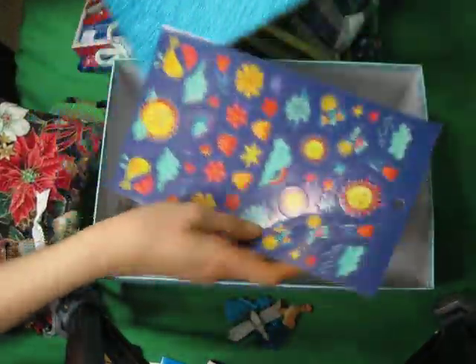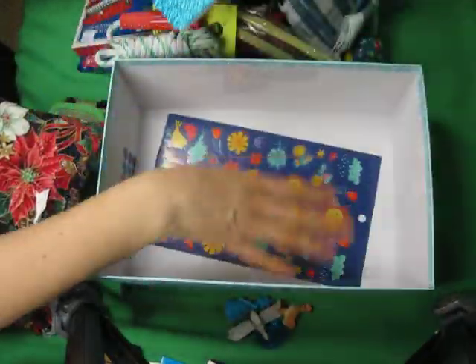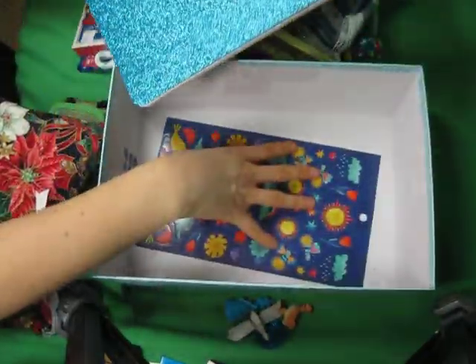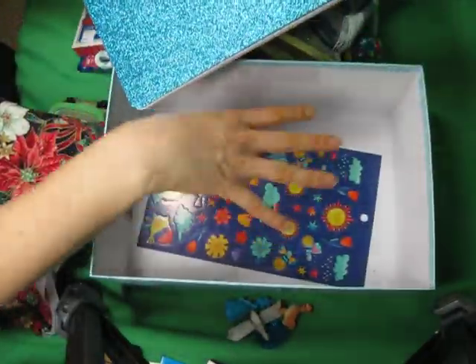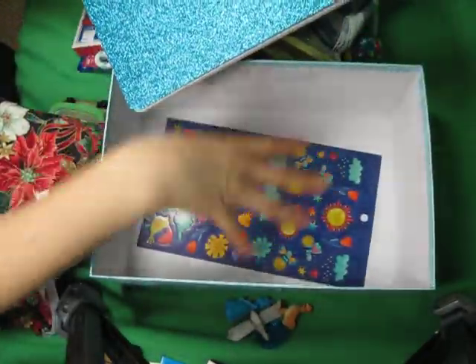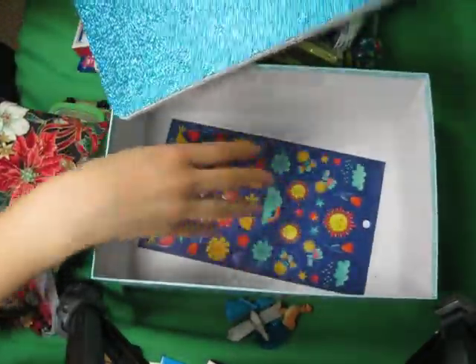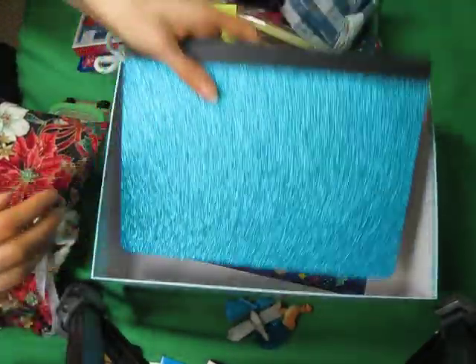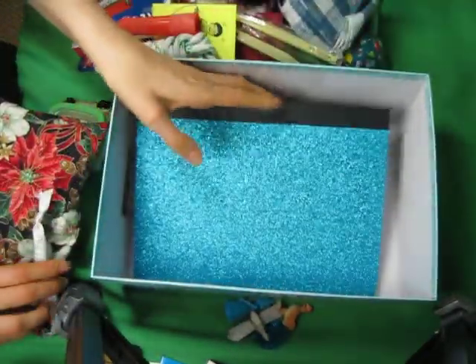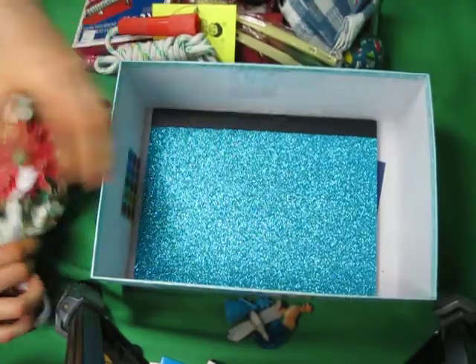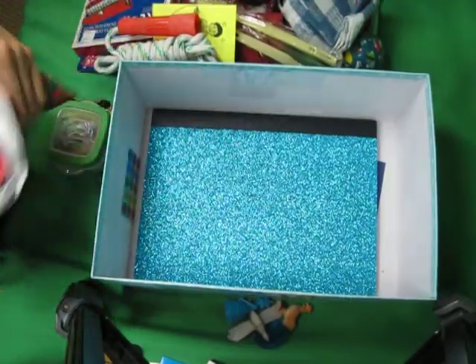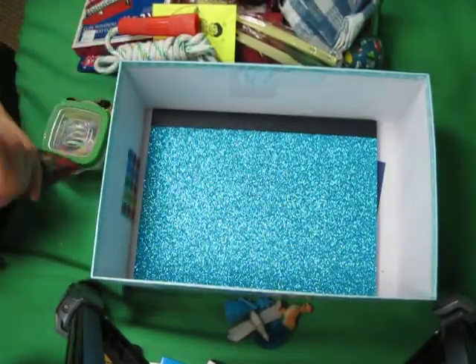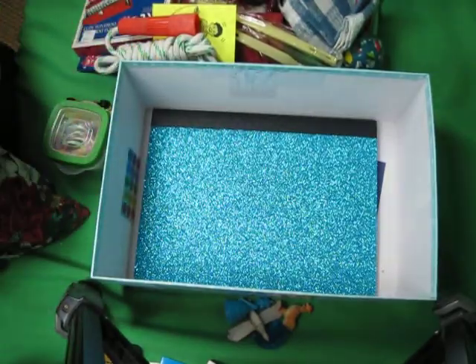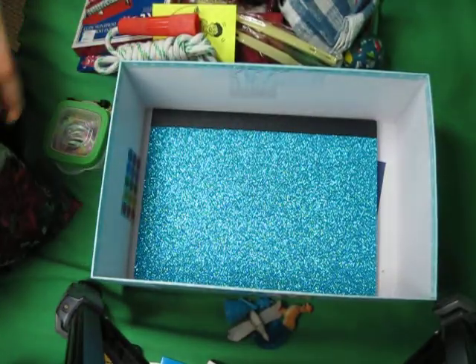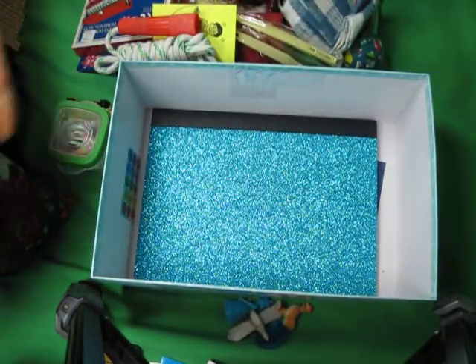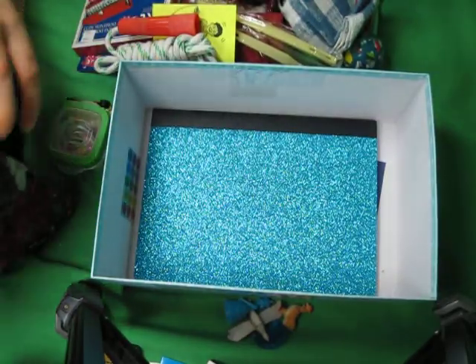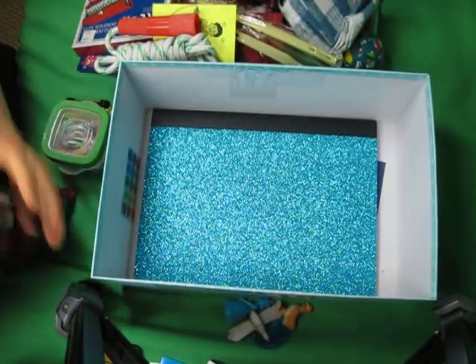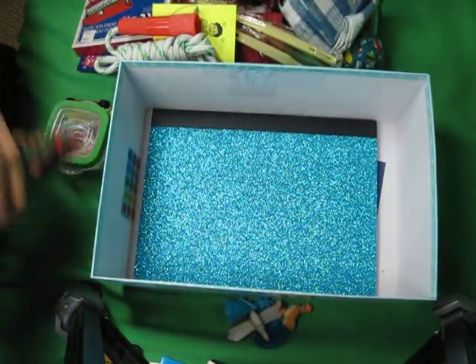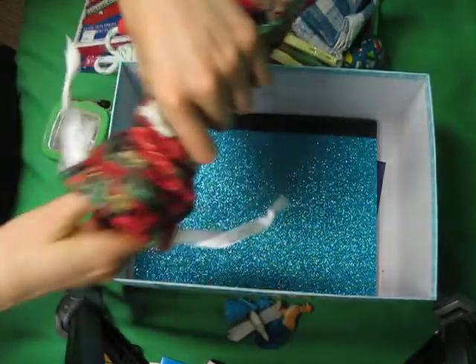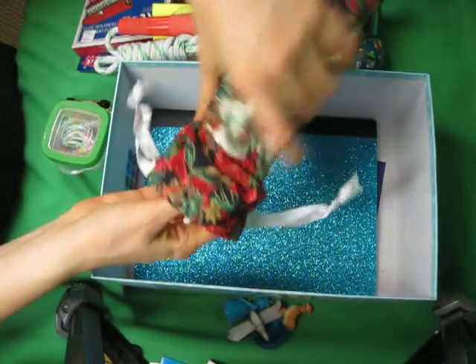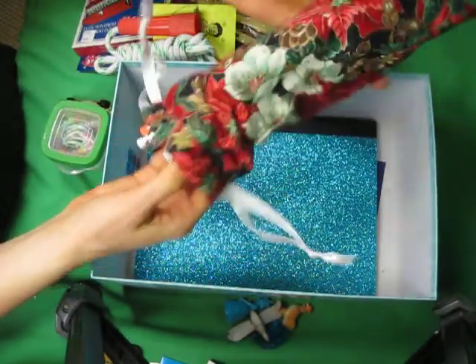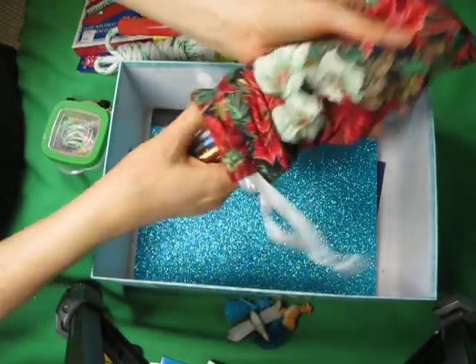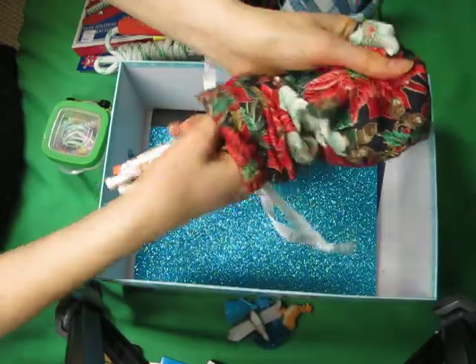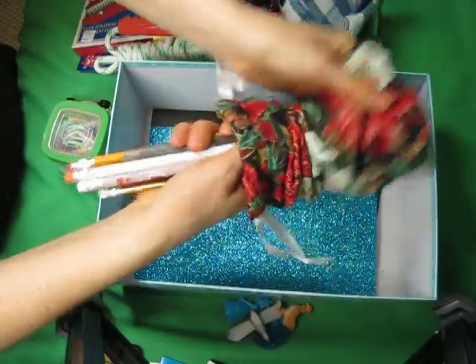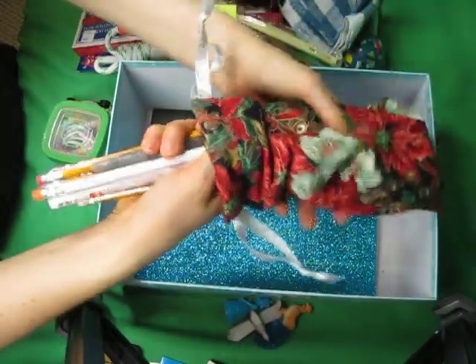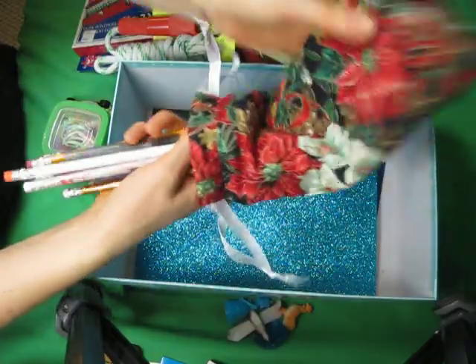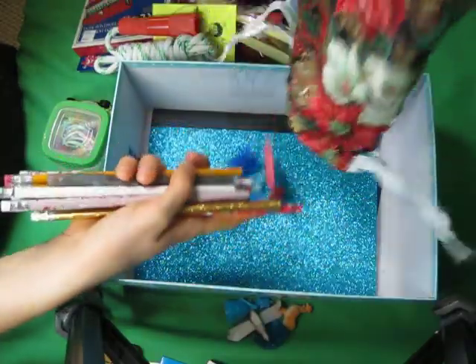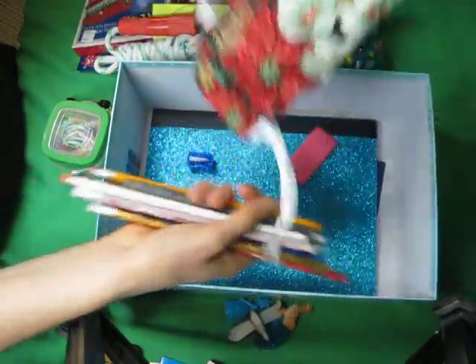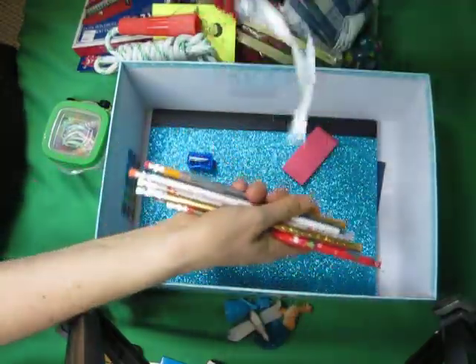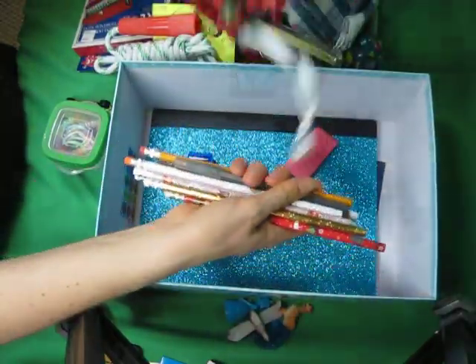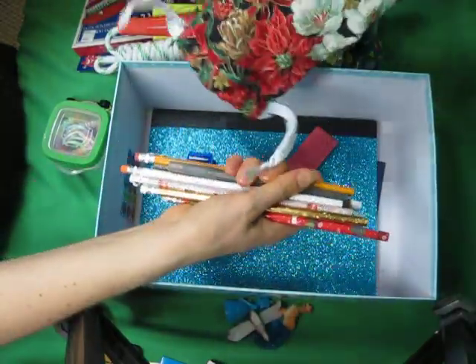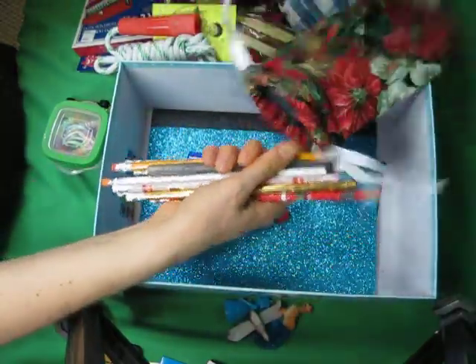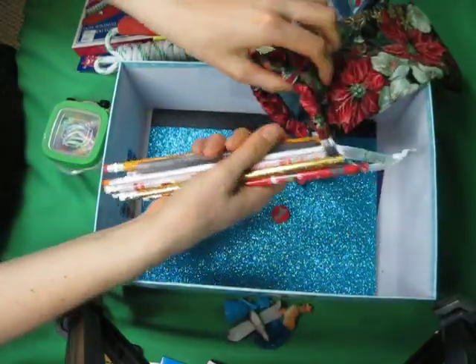I'm going to put this in the very bottom. I just like to have one really fun thing at the very bottom as one last surprise when unpacking. And this is the pencil case you saw earlier — it's full of what you would expect: pencils, erasers, and pencil sharpeners.